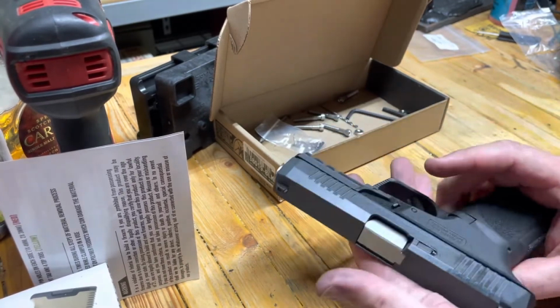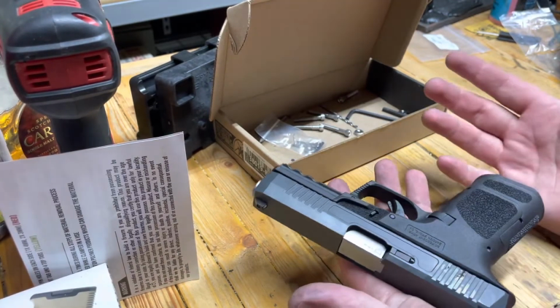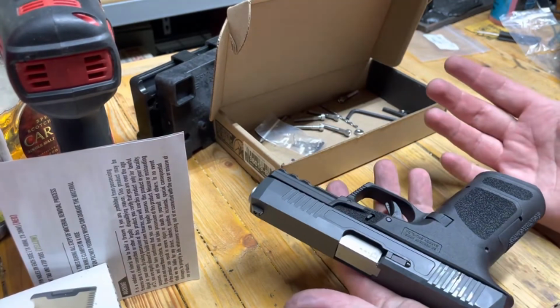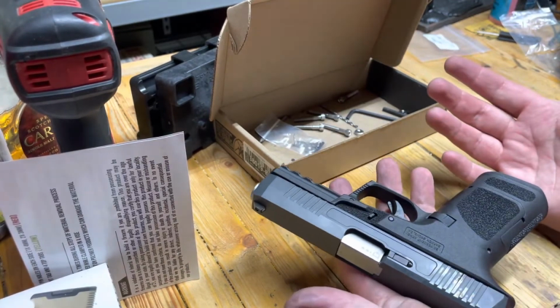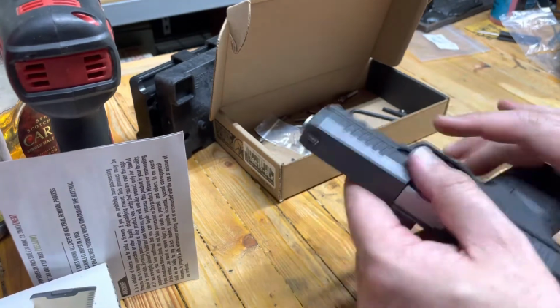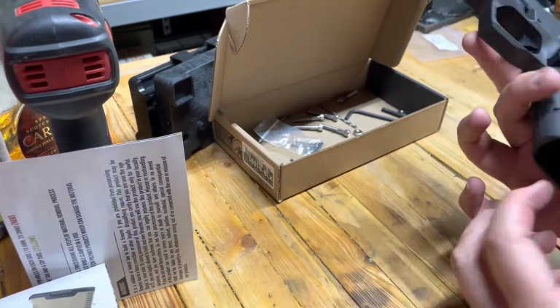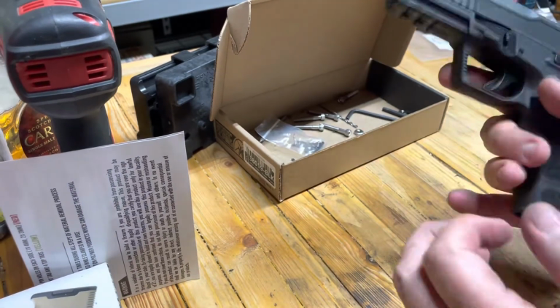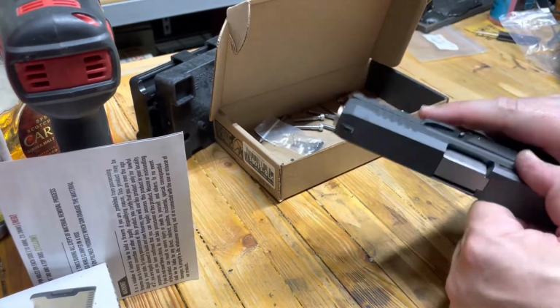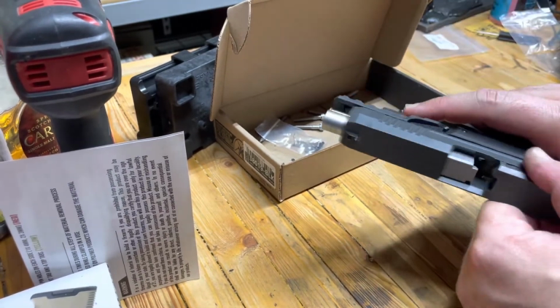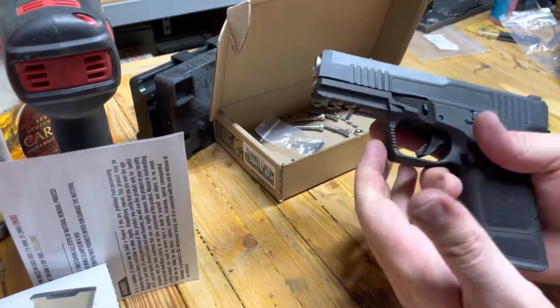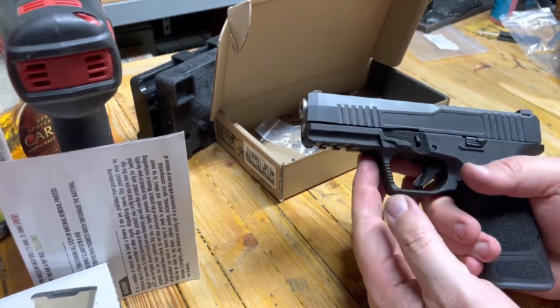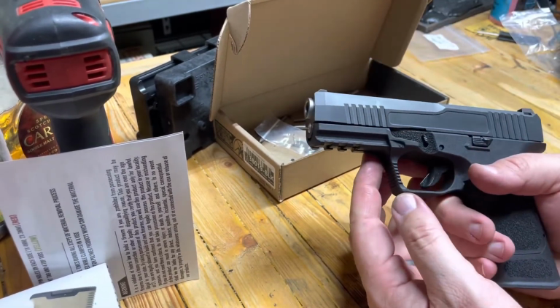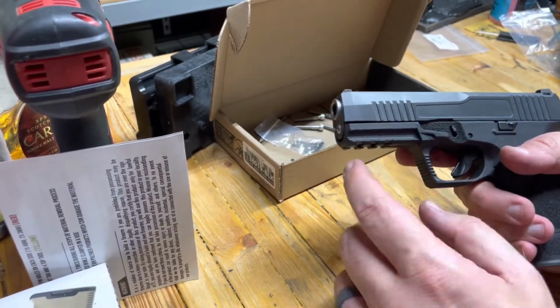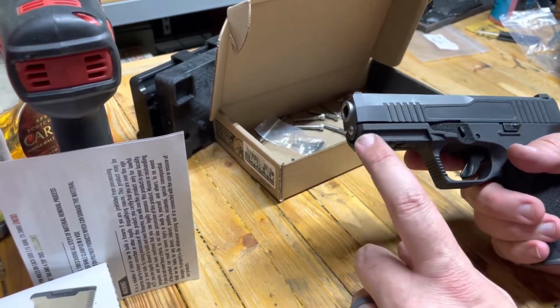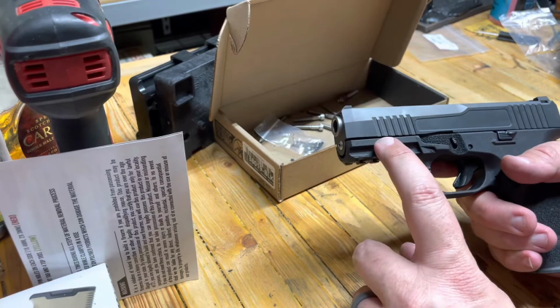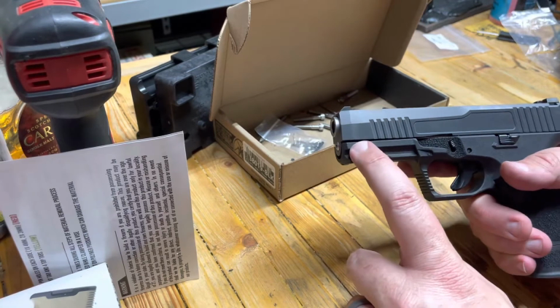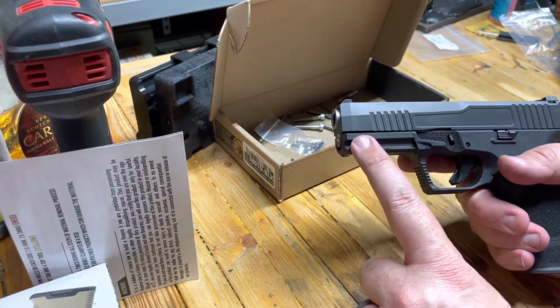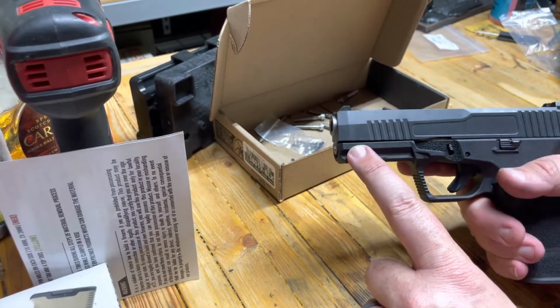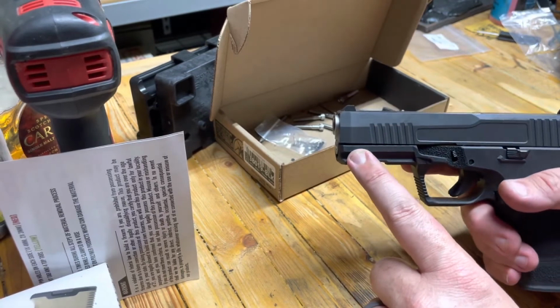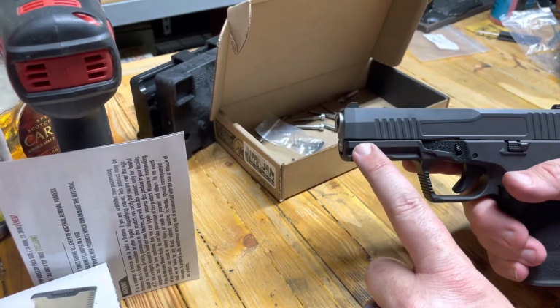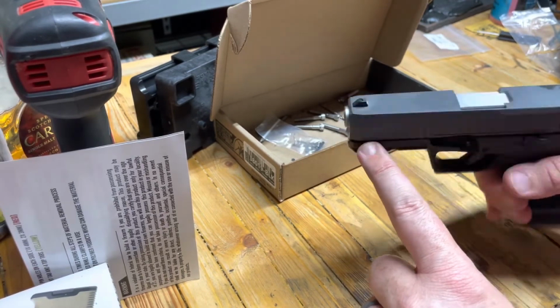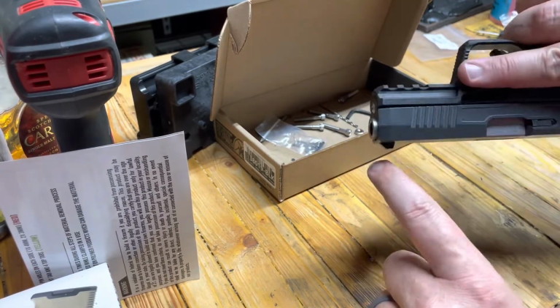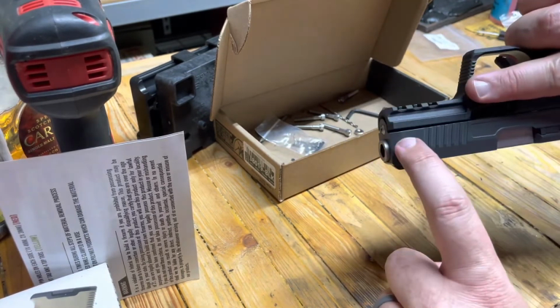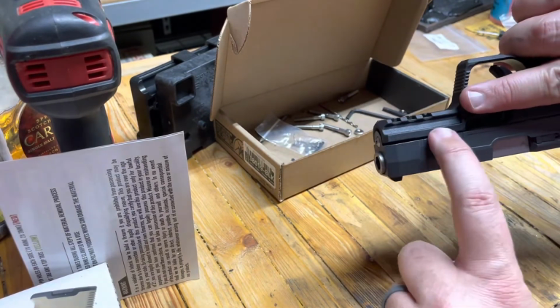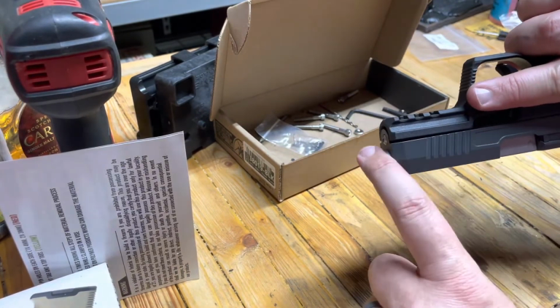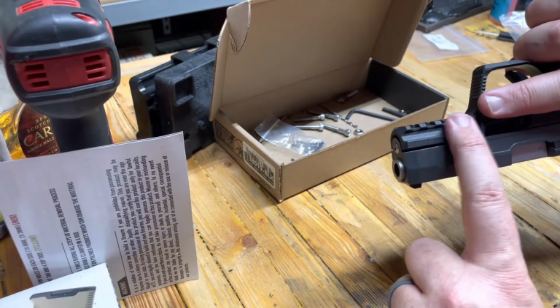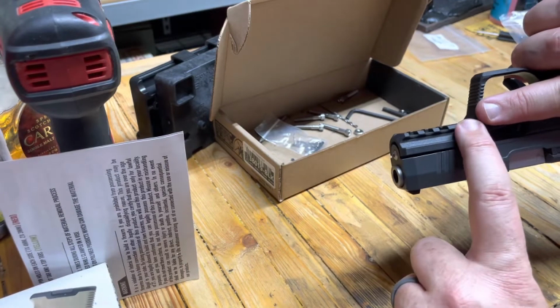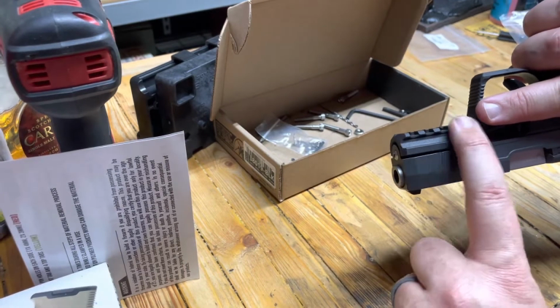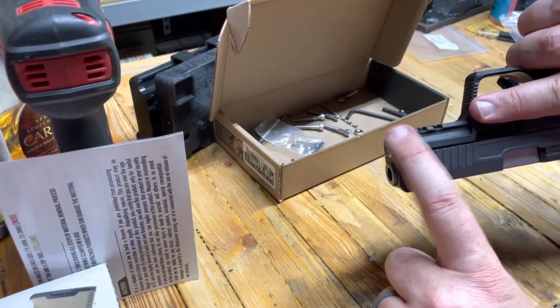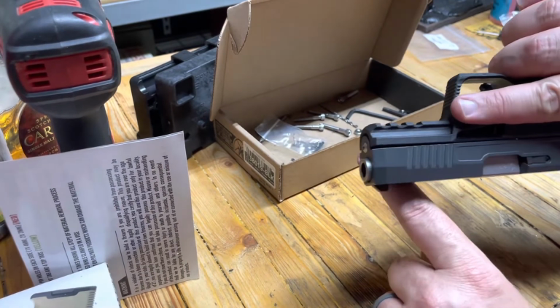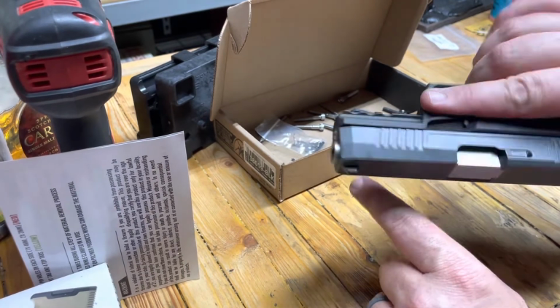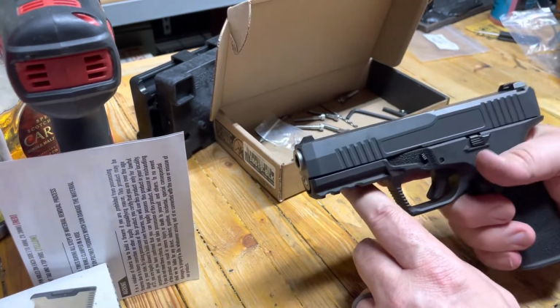I'm in shock. We got no mag in and of course we're clear. The gap here at the front is a little odd. It fit in the jig so I don't think I have any droop.